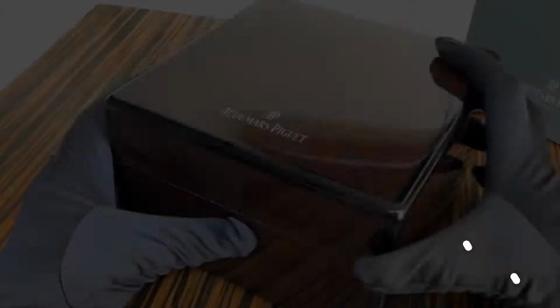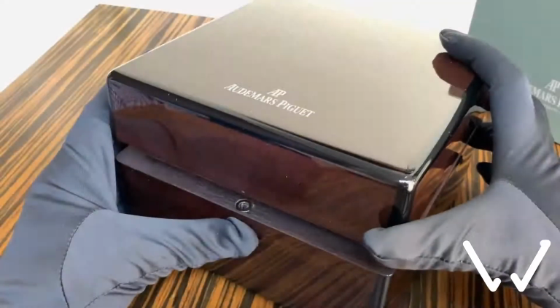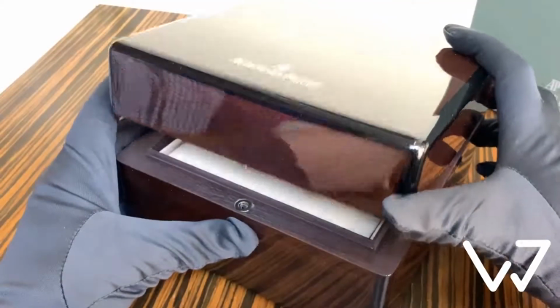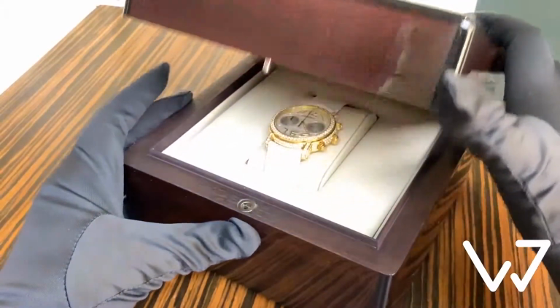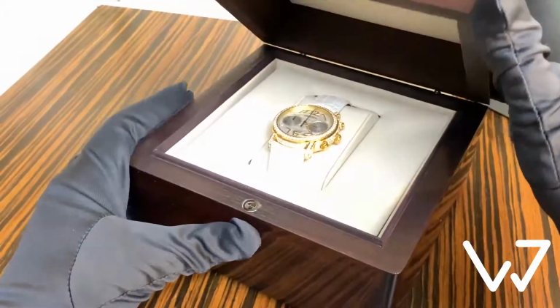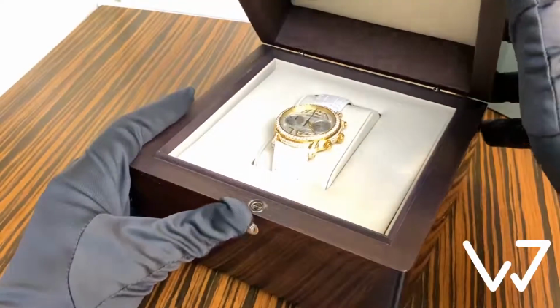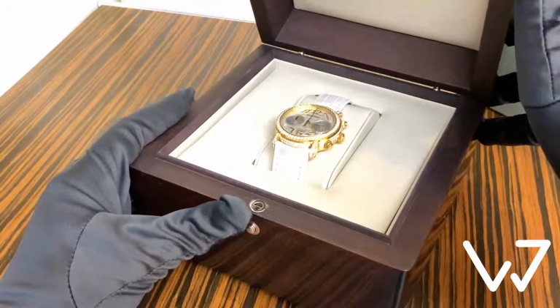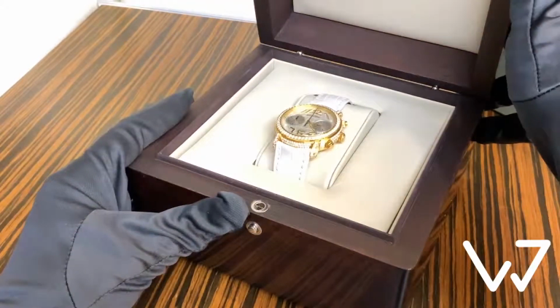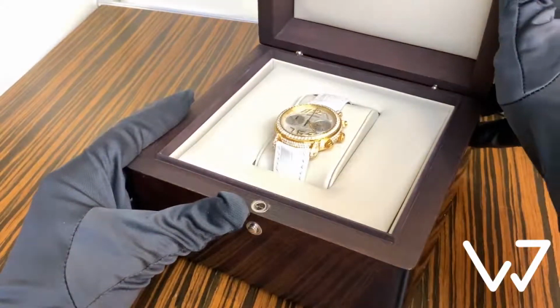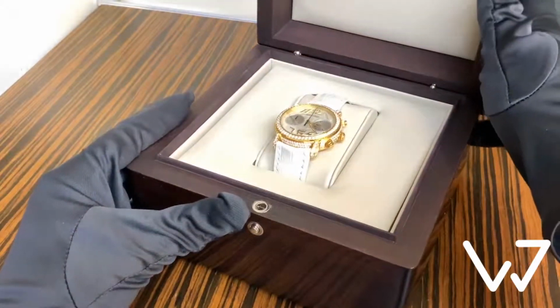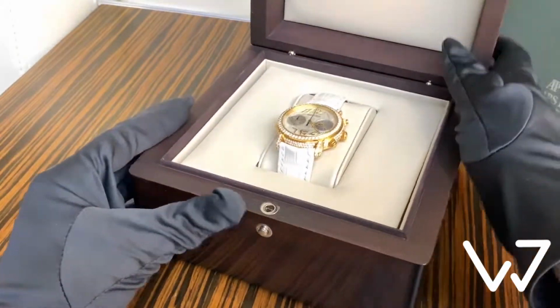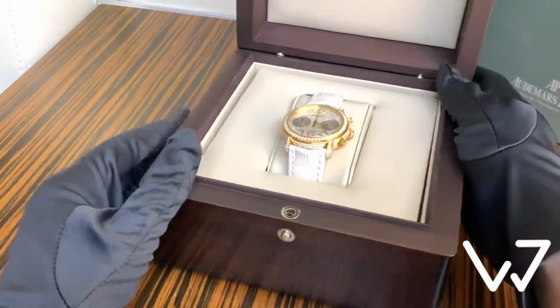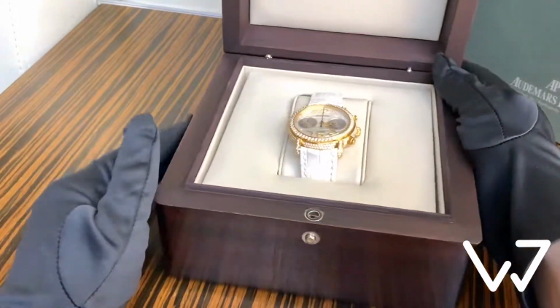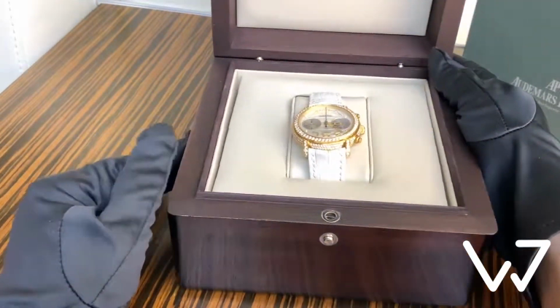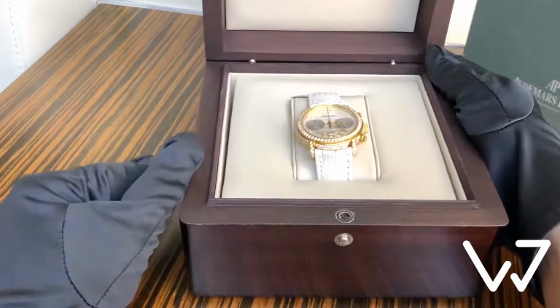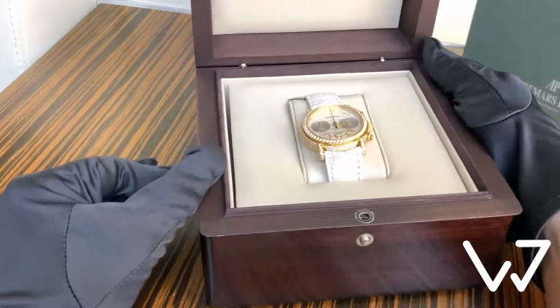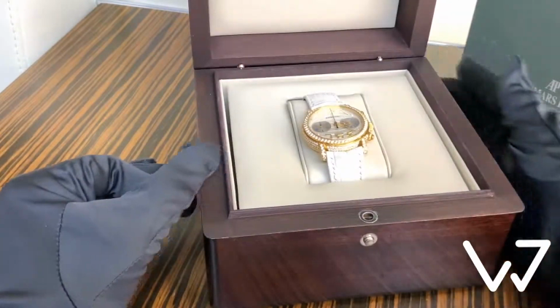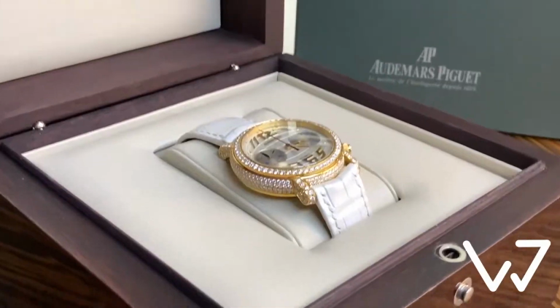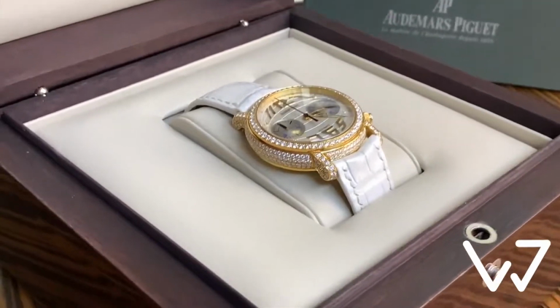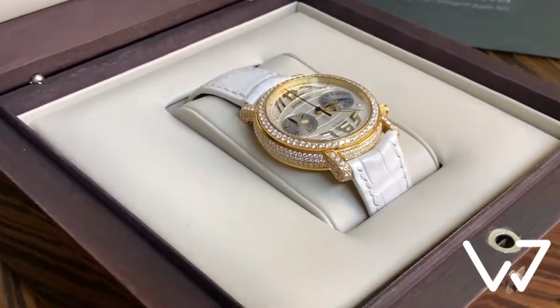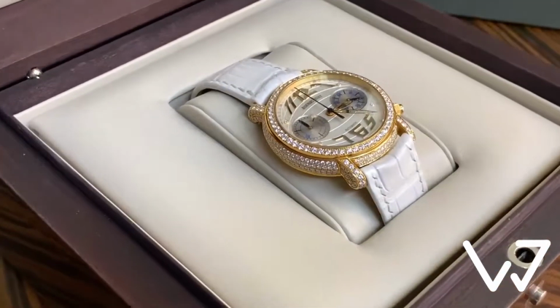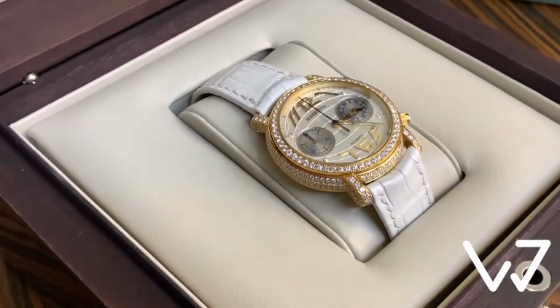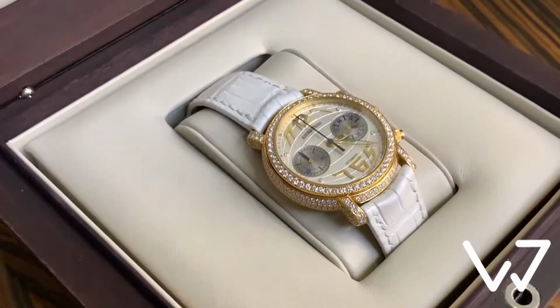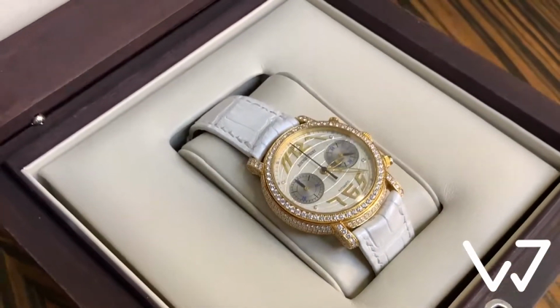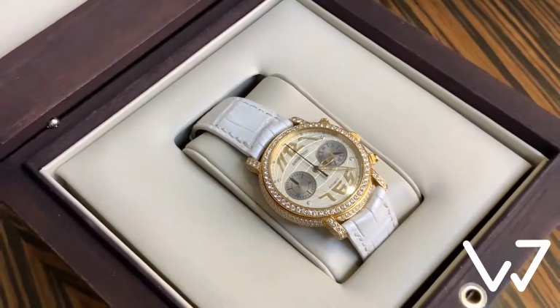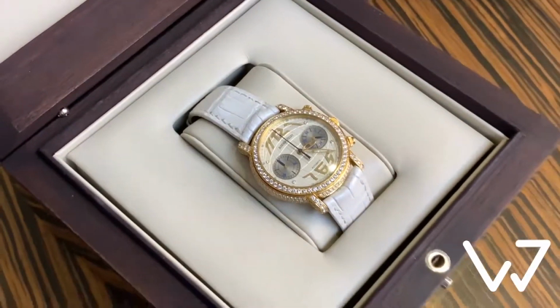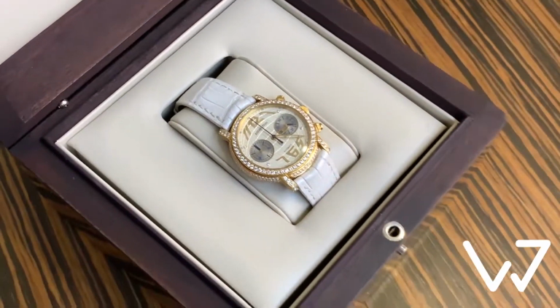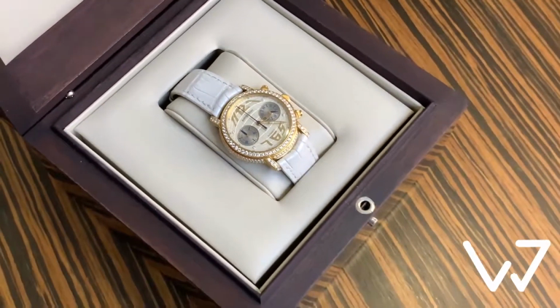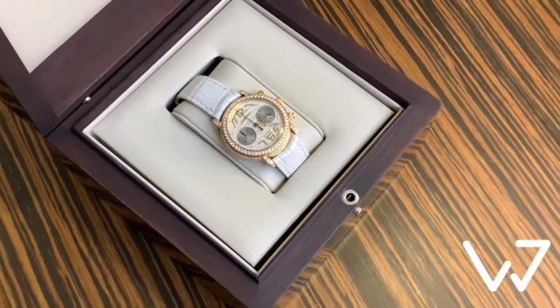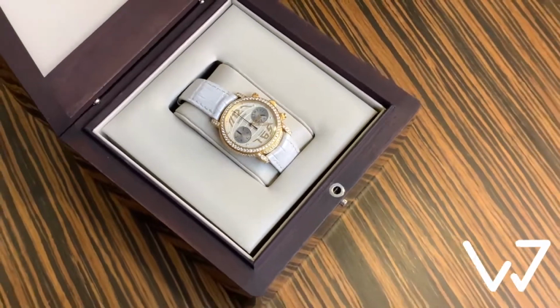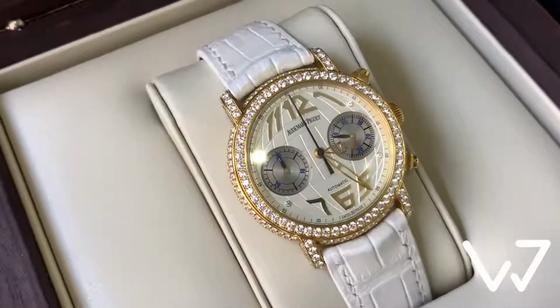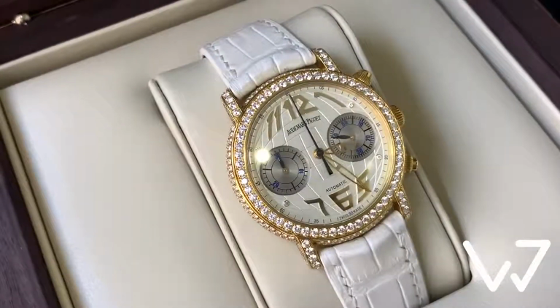Hello, this is WatchJay, and today we've got for you the Audemars Piguet Jules Audemars Globe Chronograph, an elegant piece with a very distinctive aesthetics.